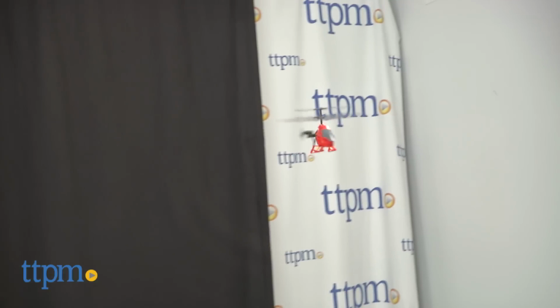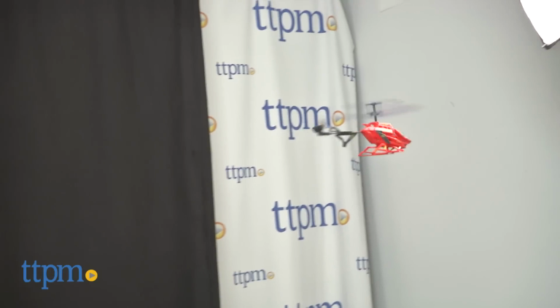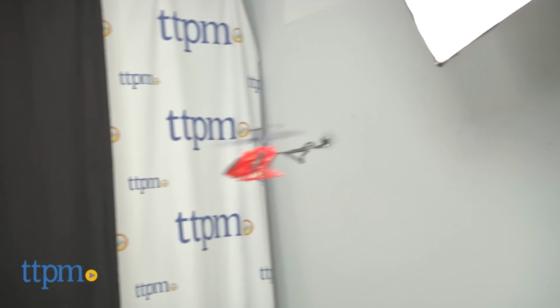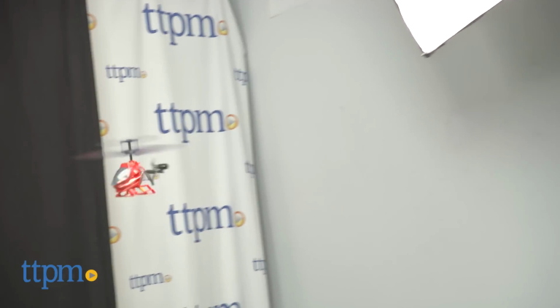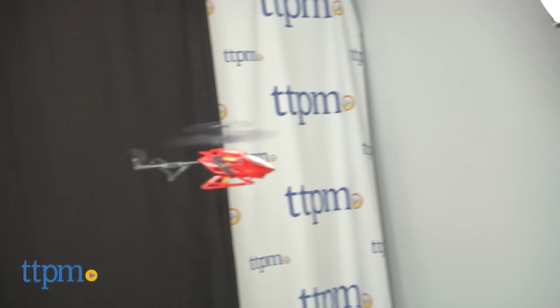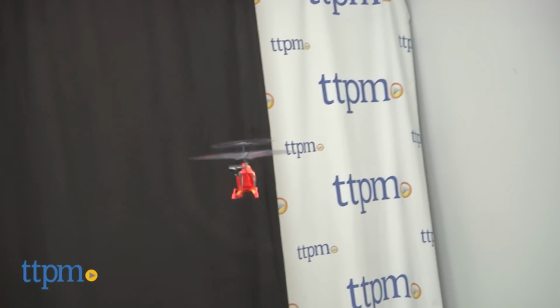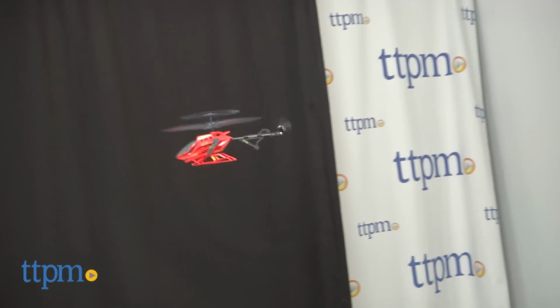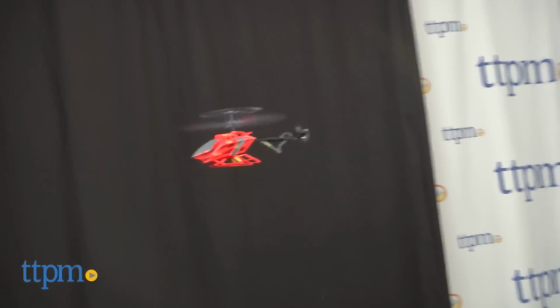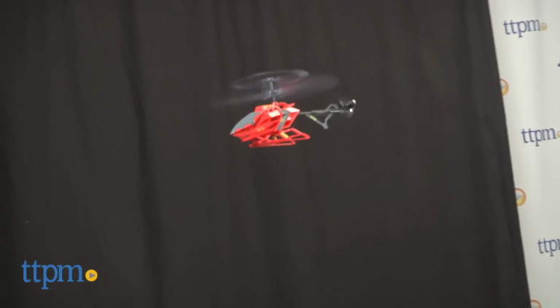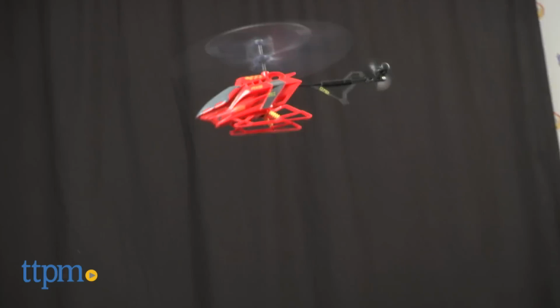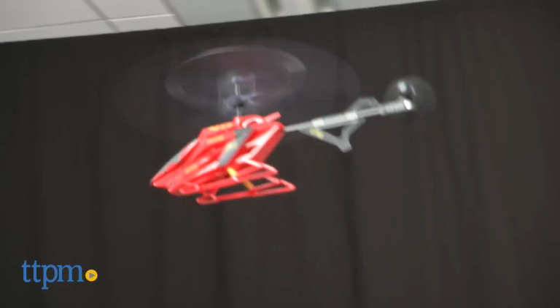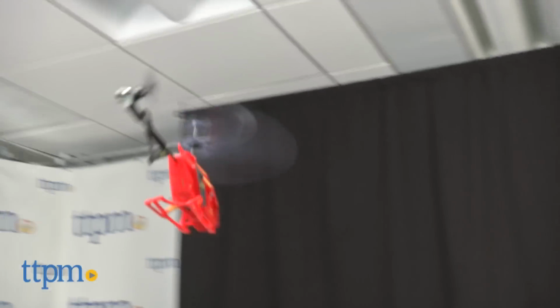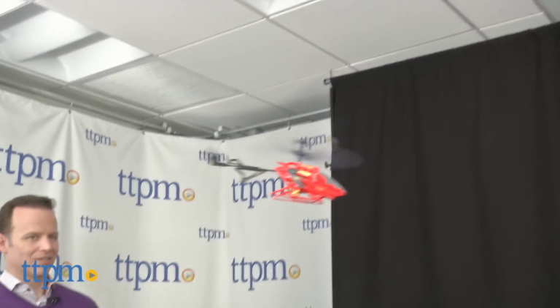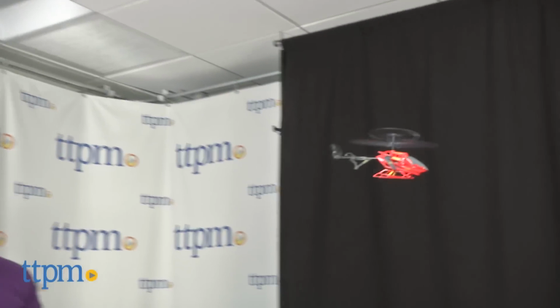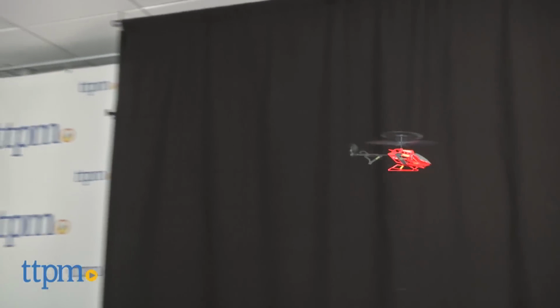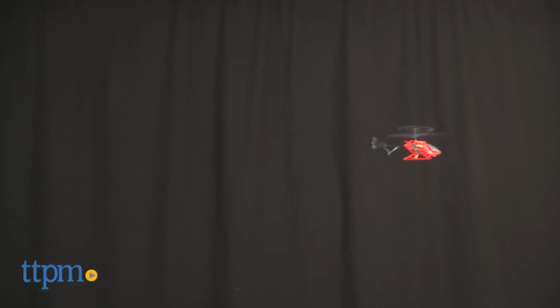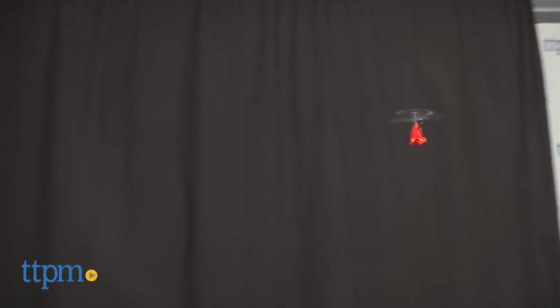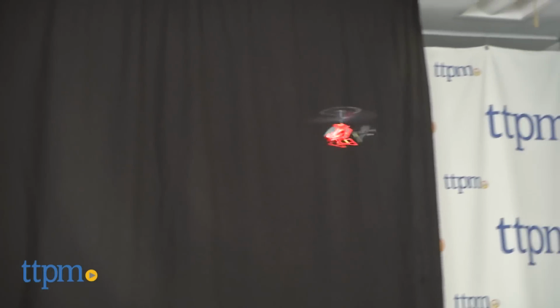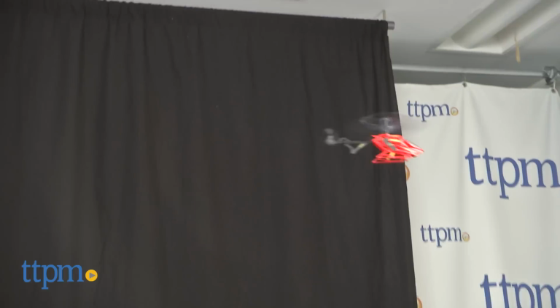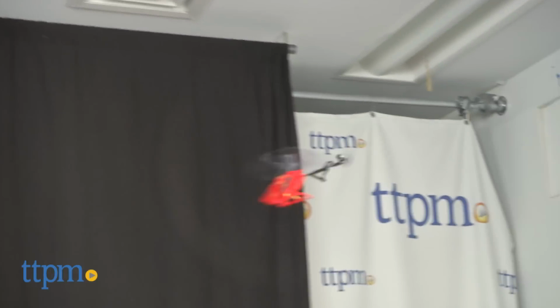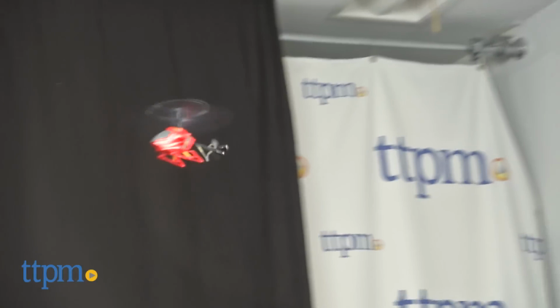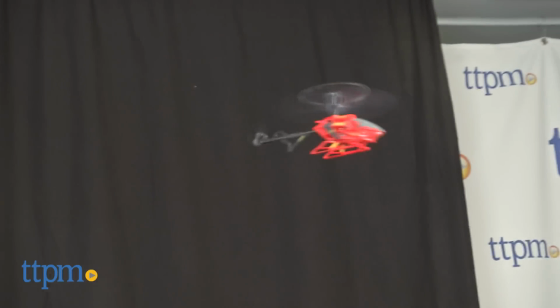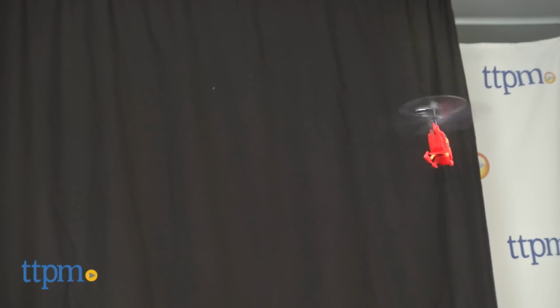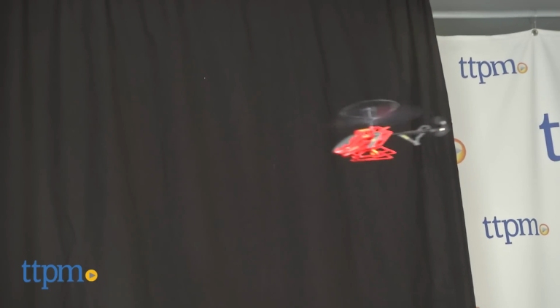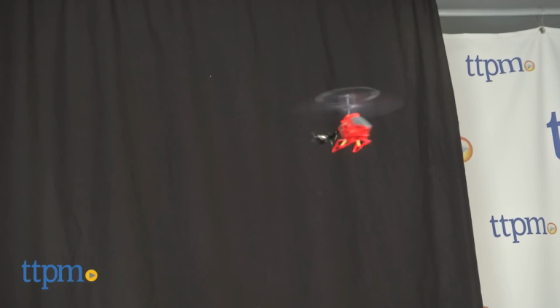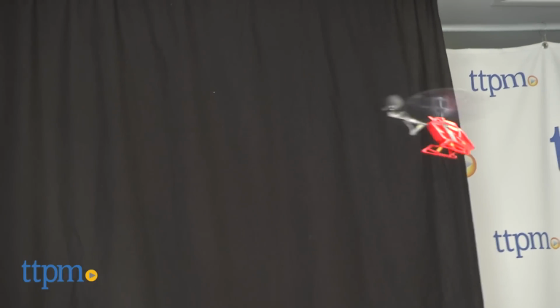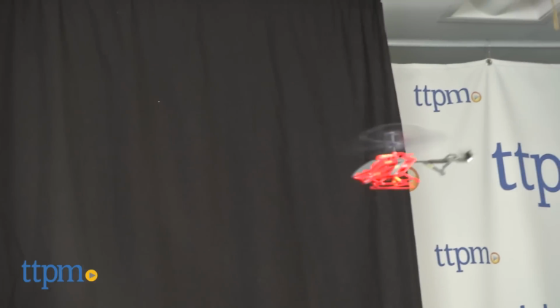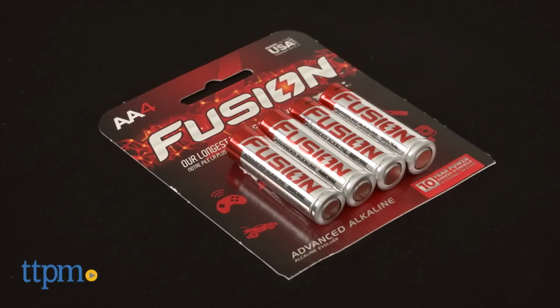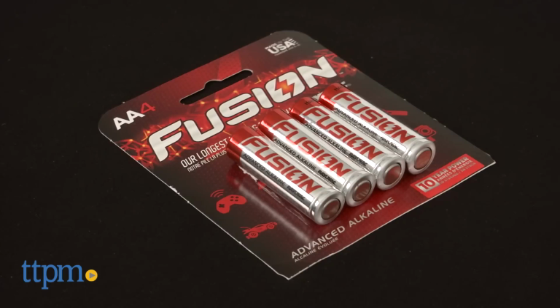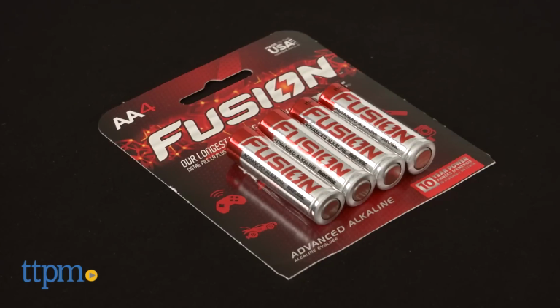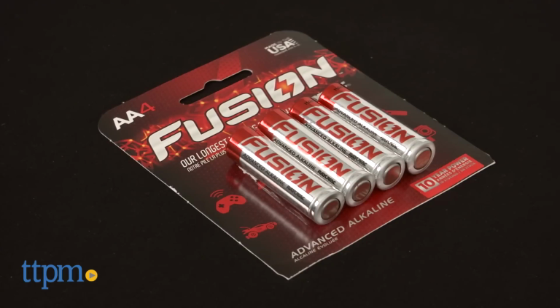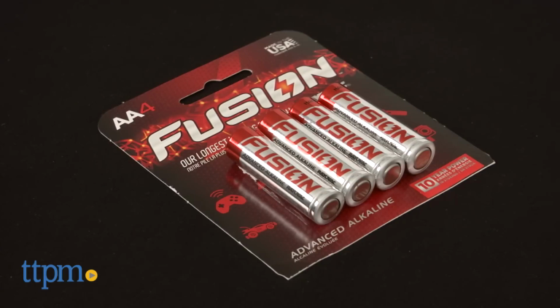Still, it's easy to get the hang of and really reassuring that it's nearly indestructible. A couple of spare rotor blades are included, just in case. The Air Hogs Axis 200 is easy to assemble and requires four AA batteries, which are not included.